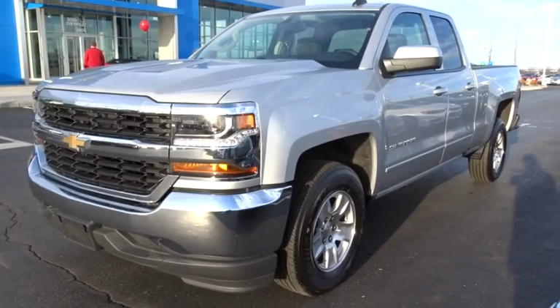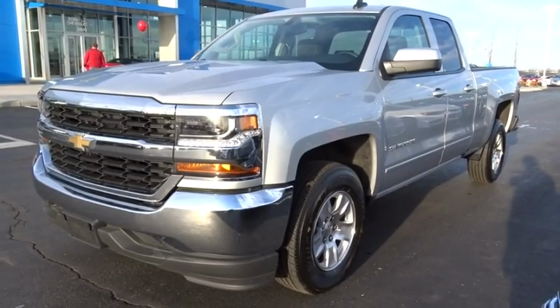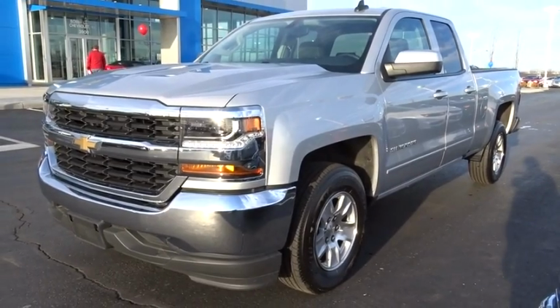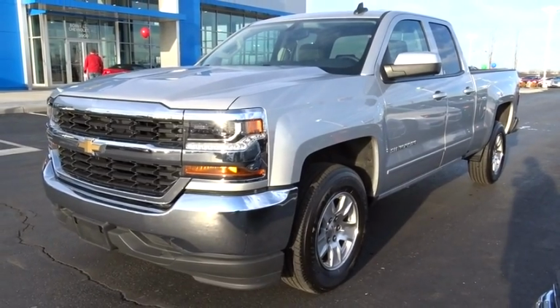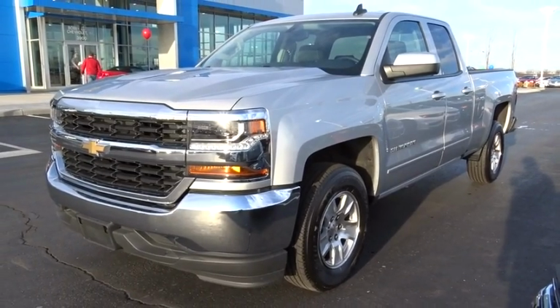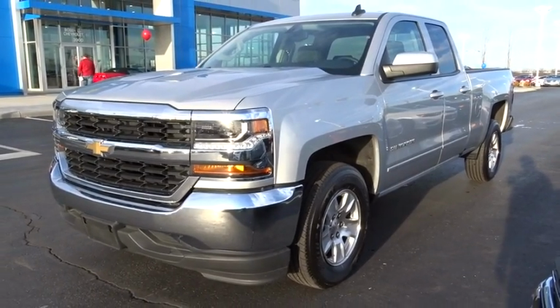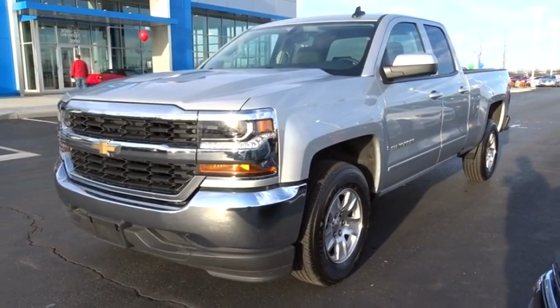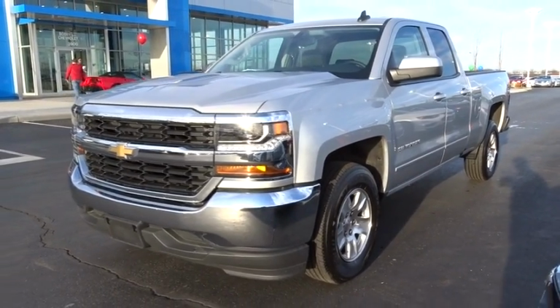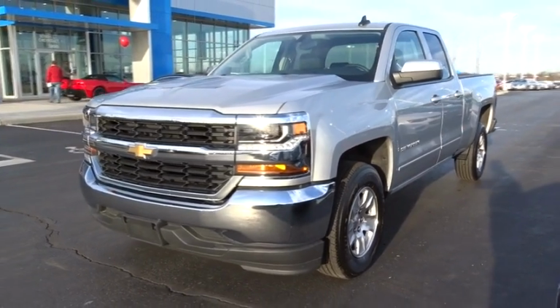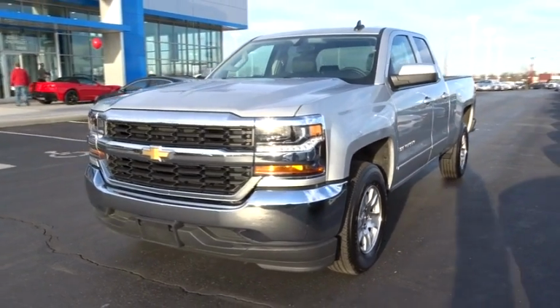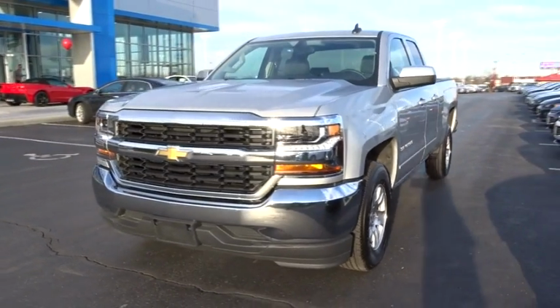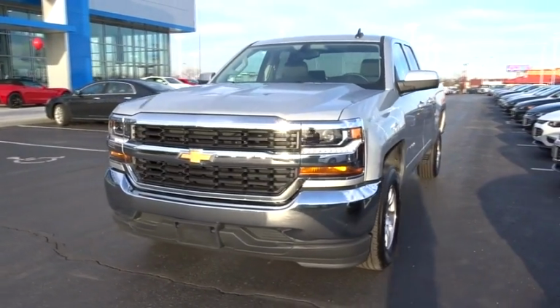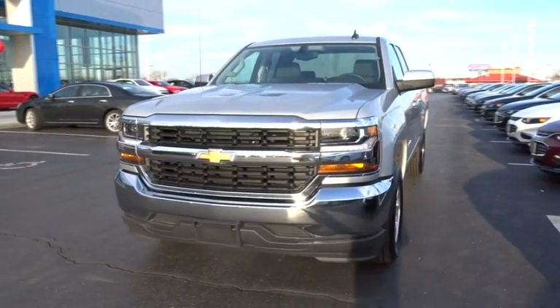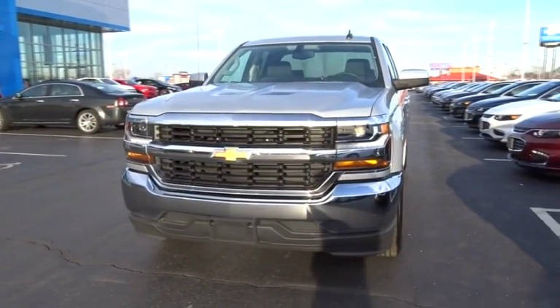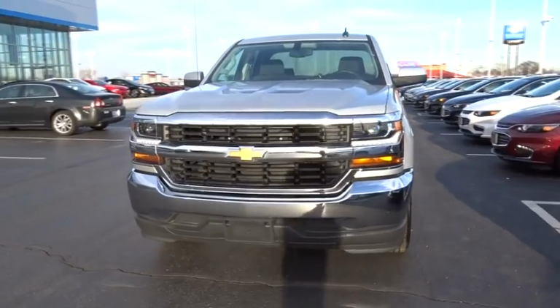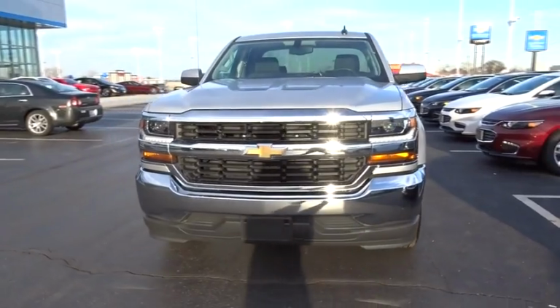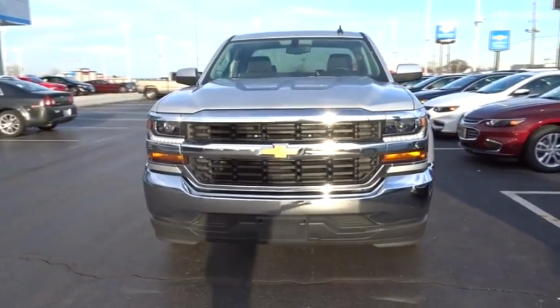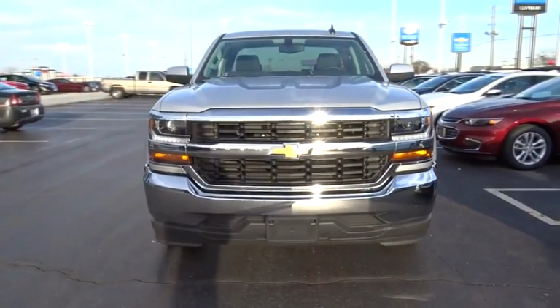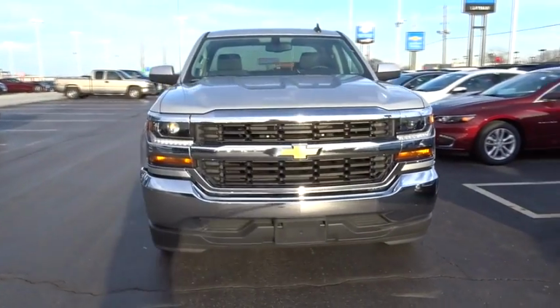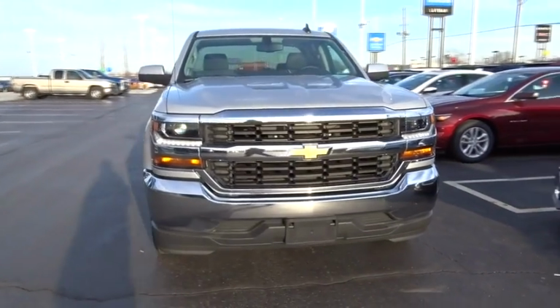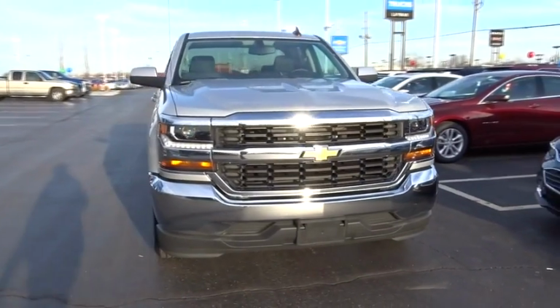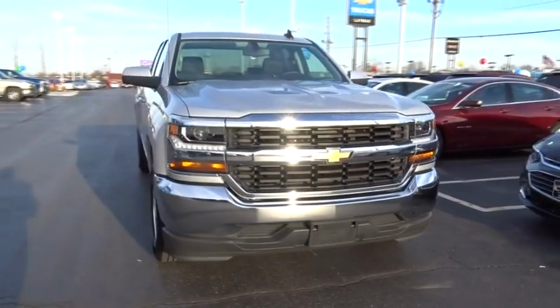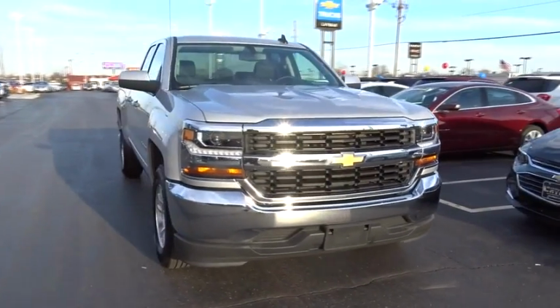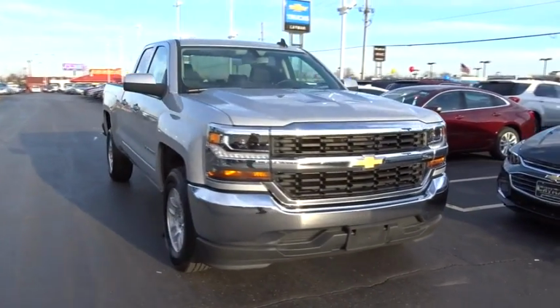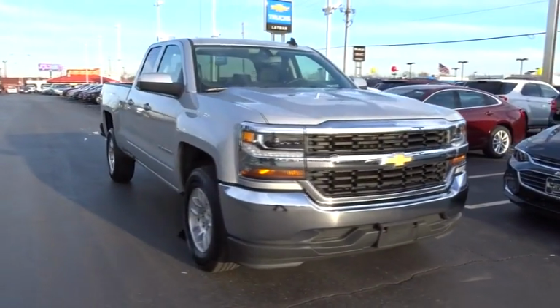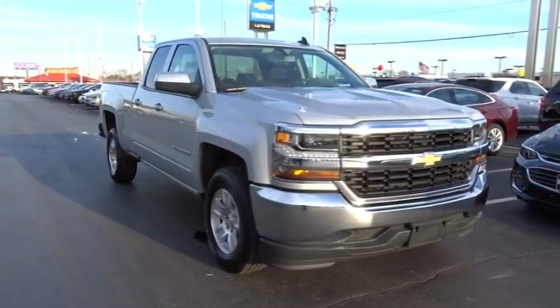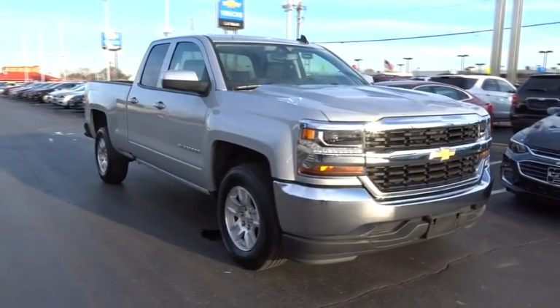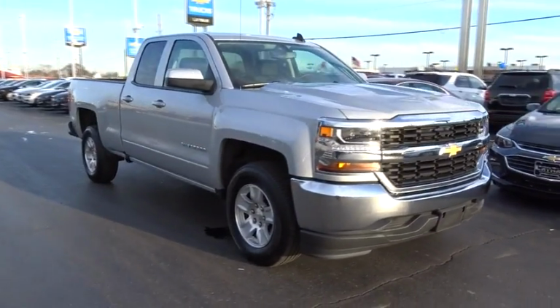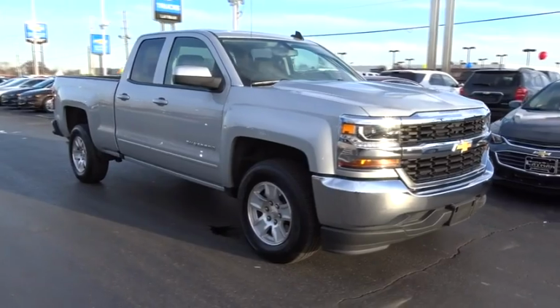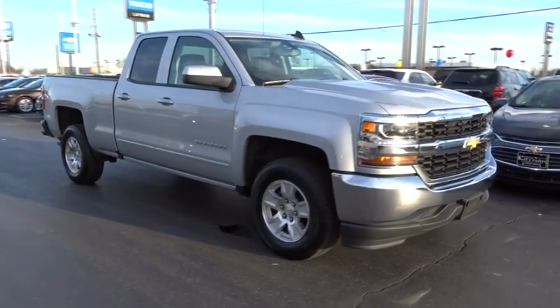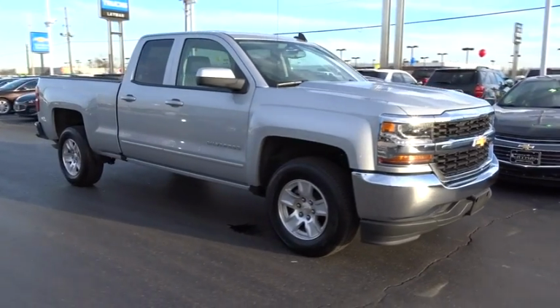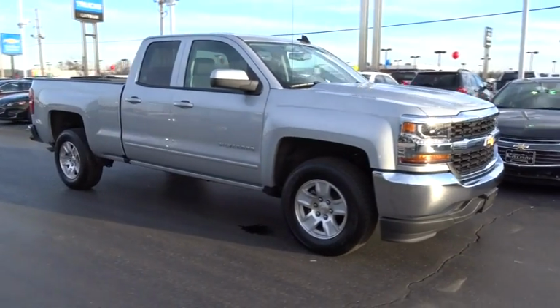2016 Silverado 1500. The Chevy Silverado 1500 has the lowest cost of ownership of any full-size pickup. This vehicle has less than 4,000 miles.